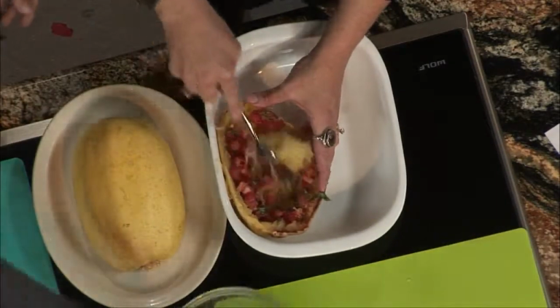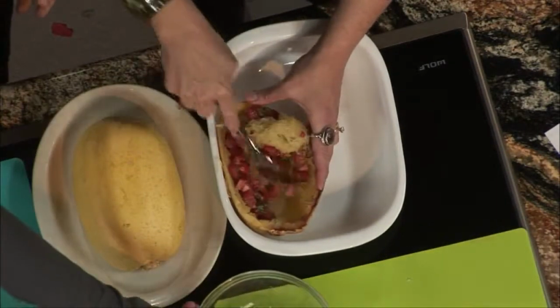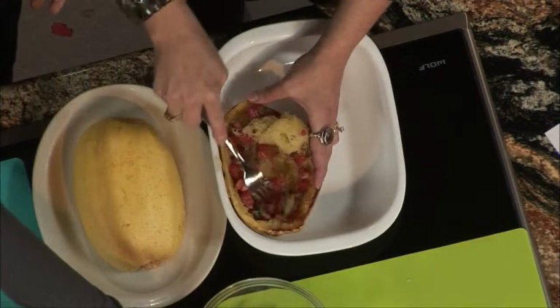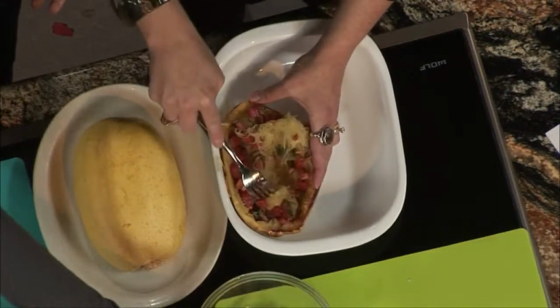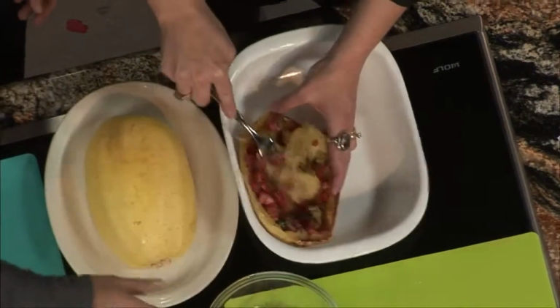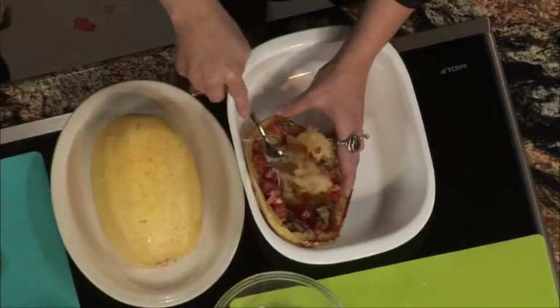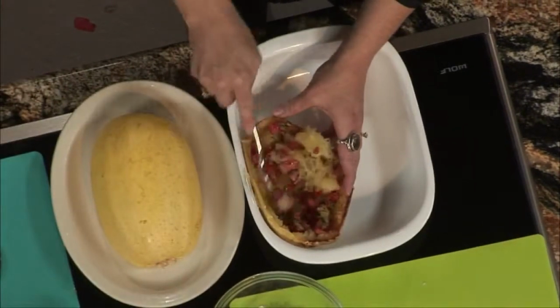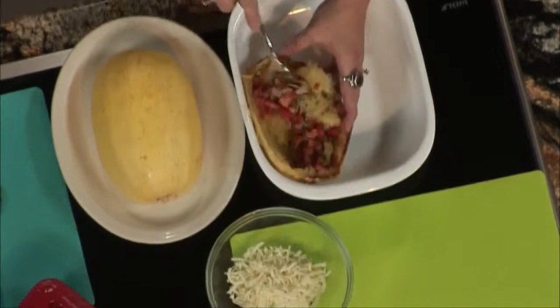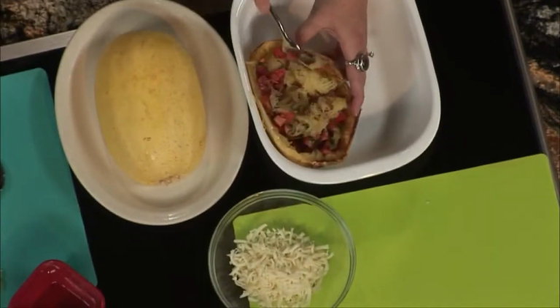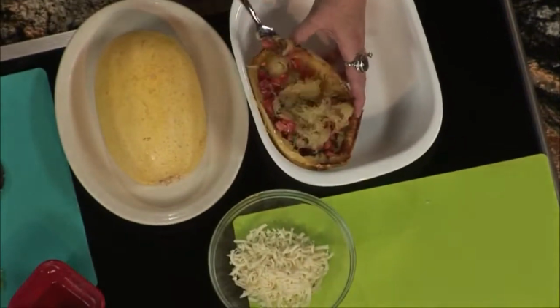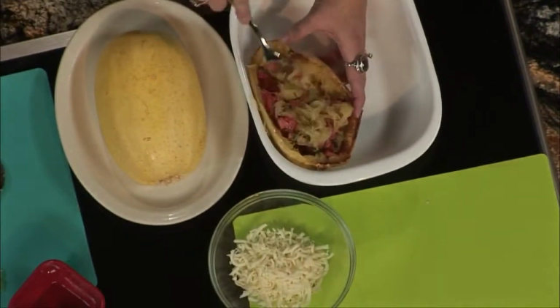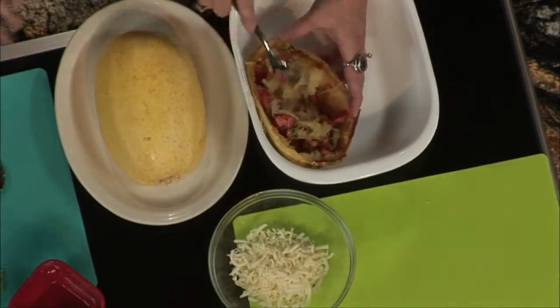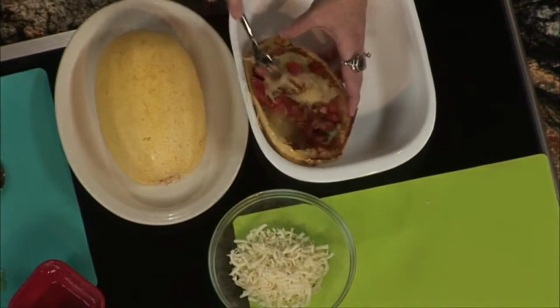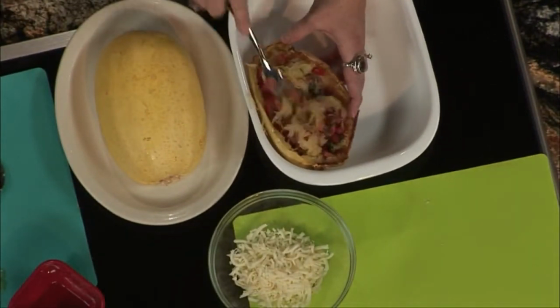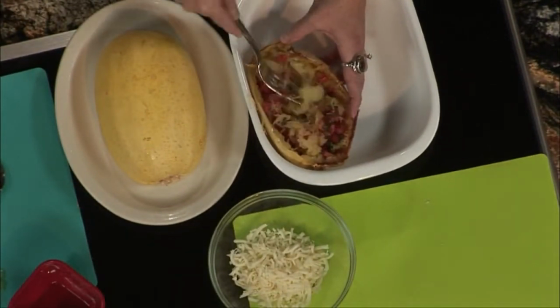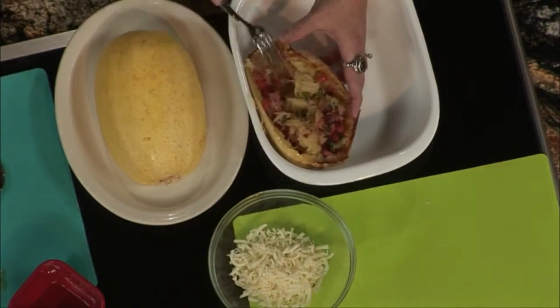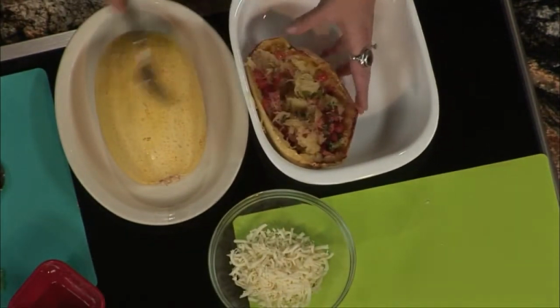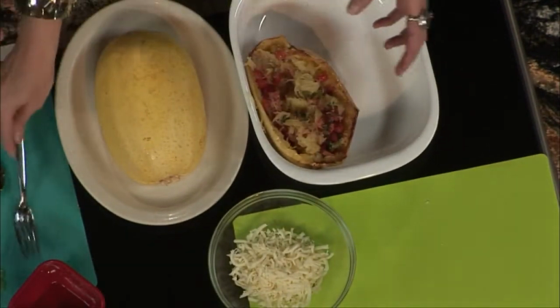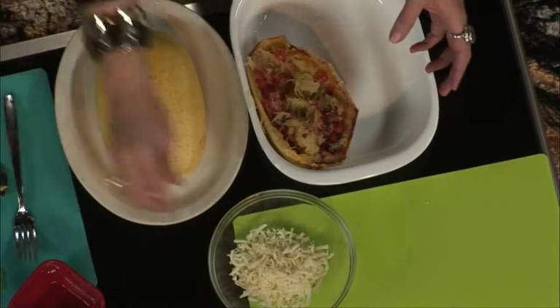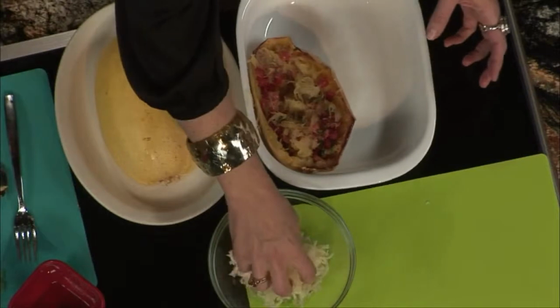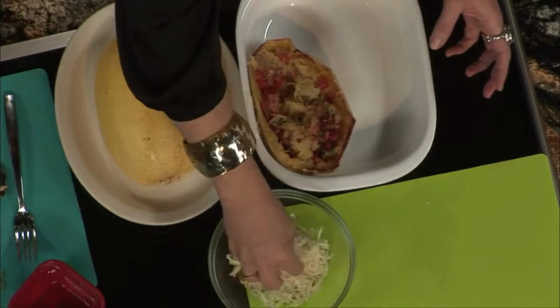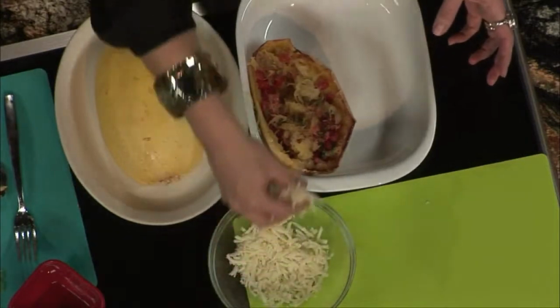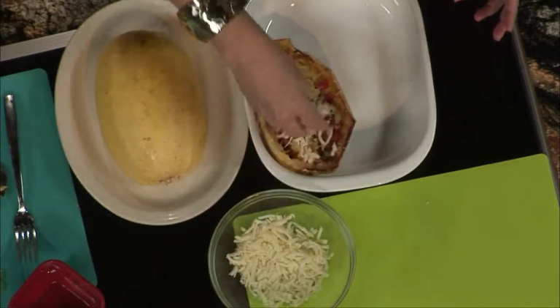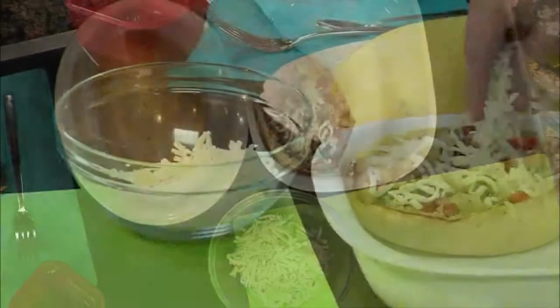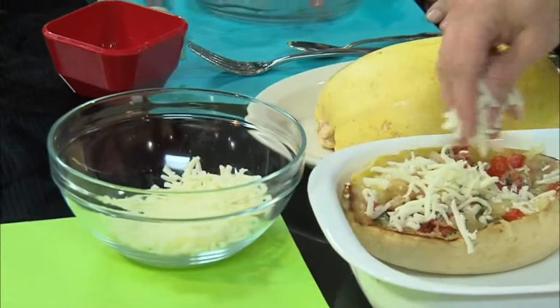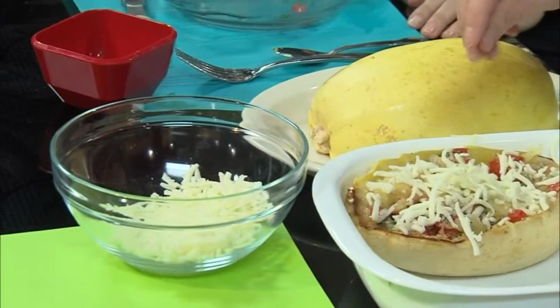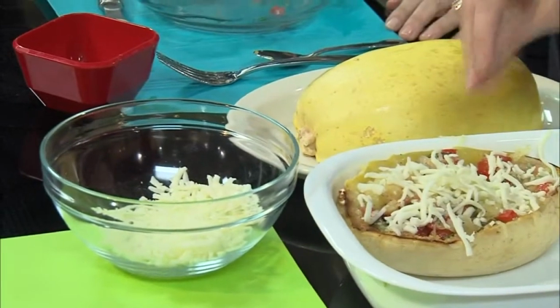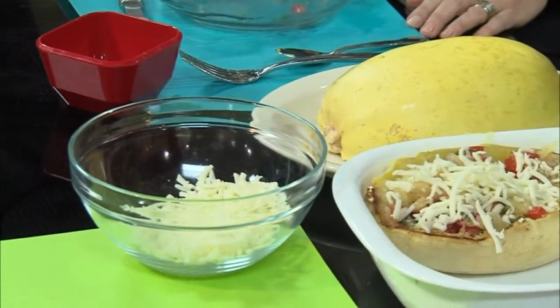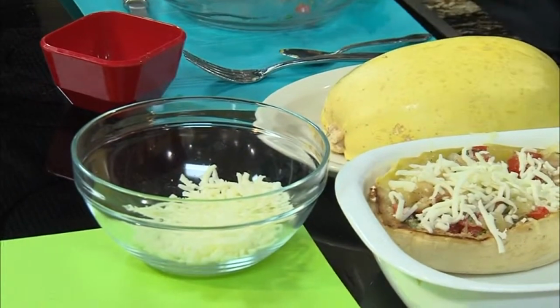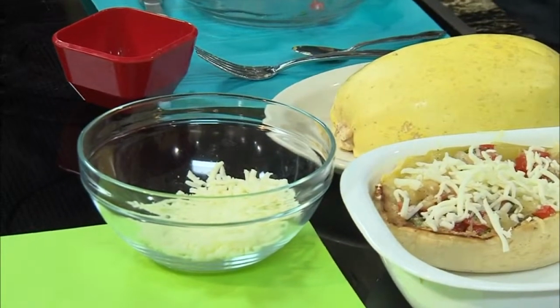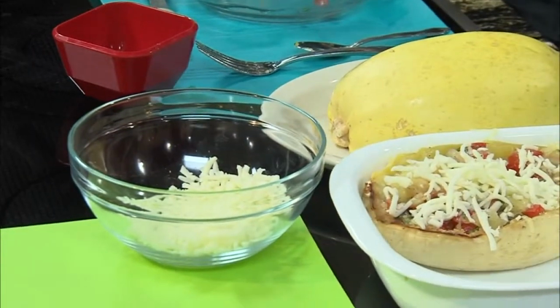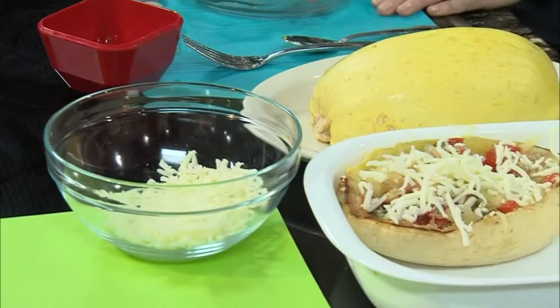Next, you top it with a little bit of cheese. I would put some in there too, because it makes it cheesy everywhere. After you get the cheese on there, you're going to pop it back under the broiler for about three or four minutes until the cheese is melted and golden.